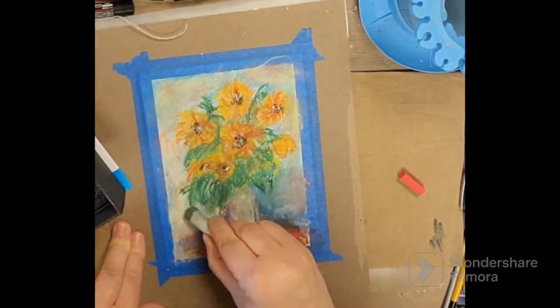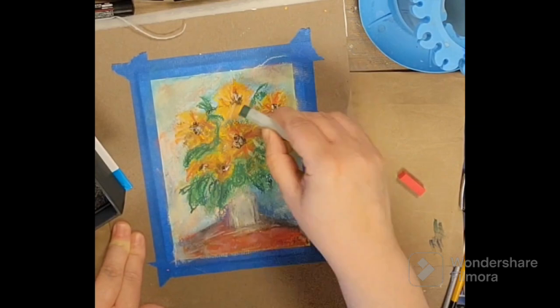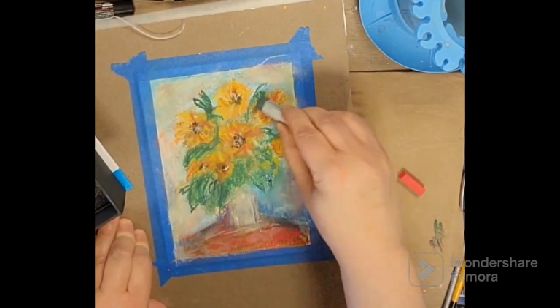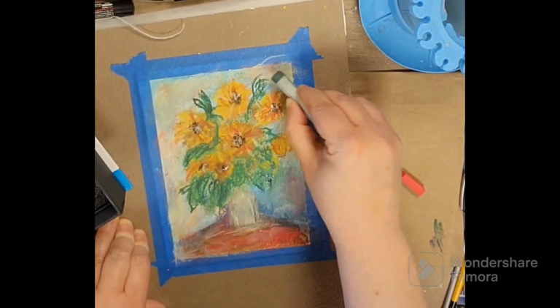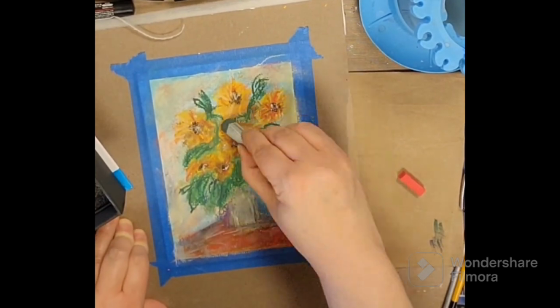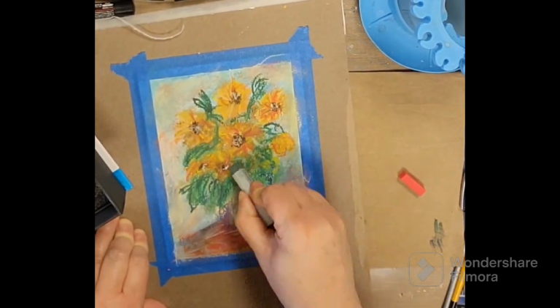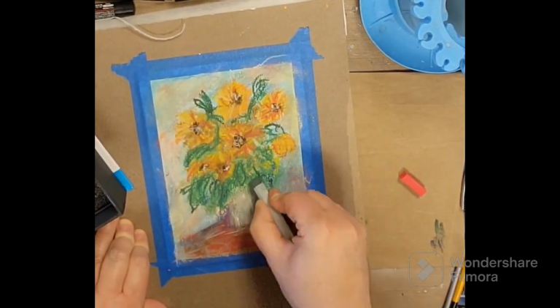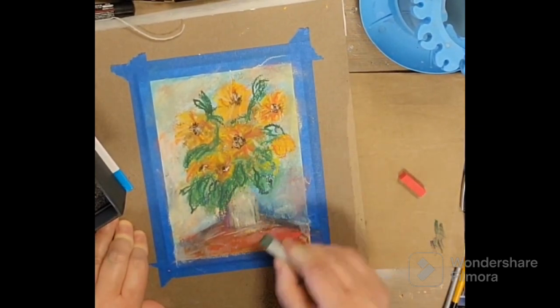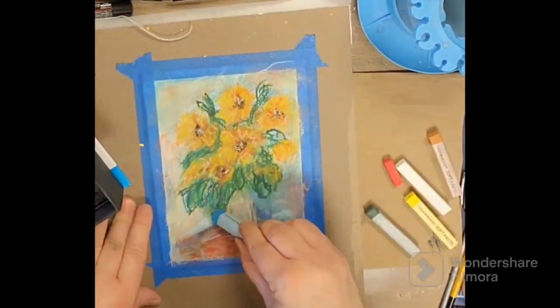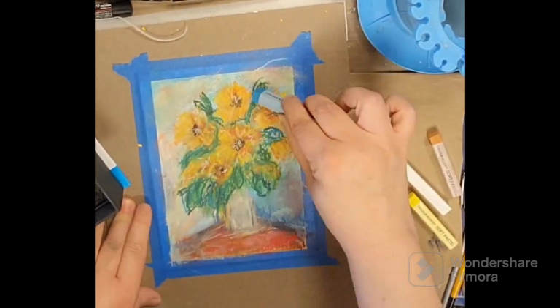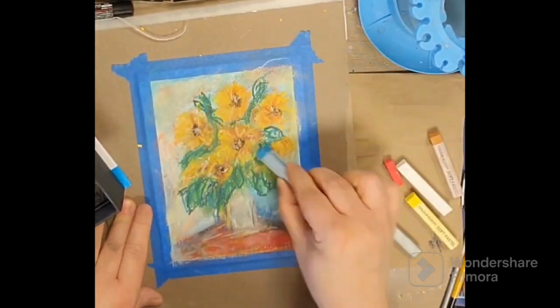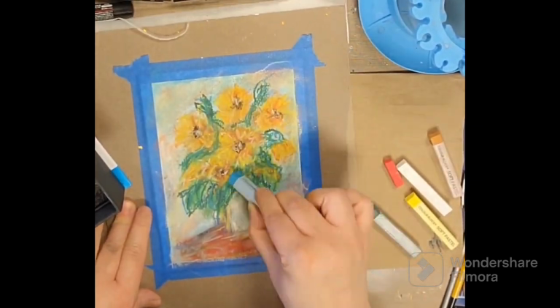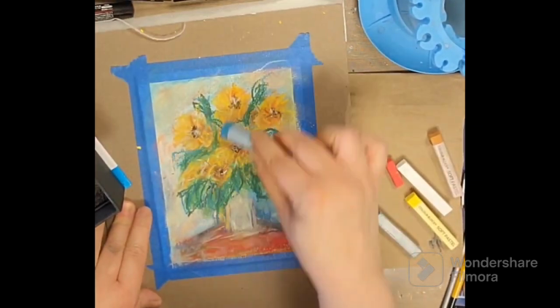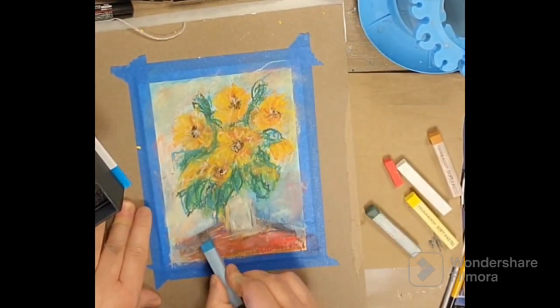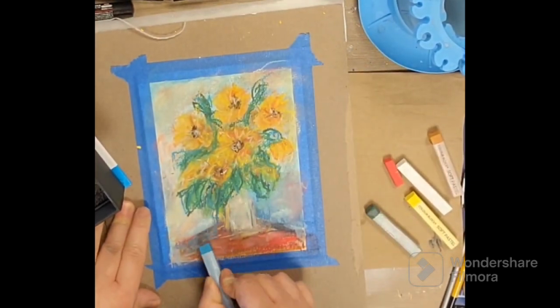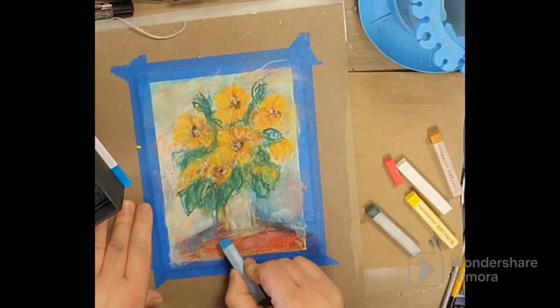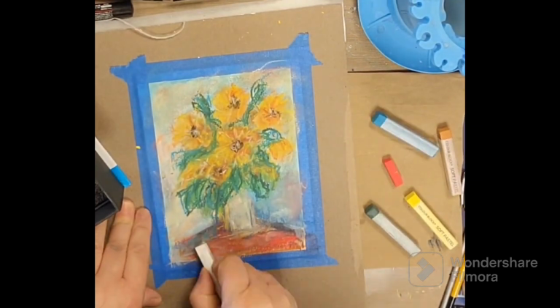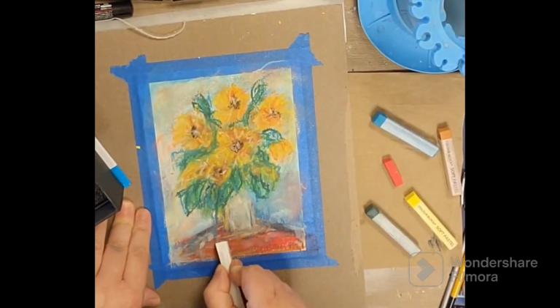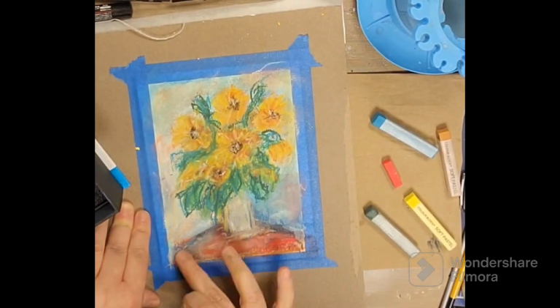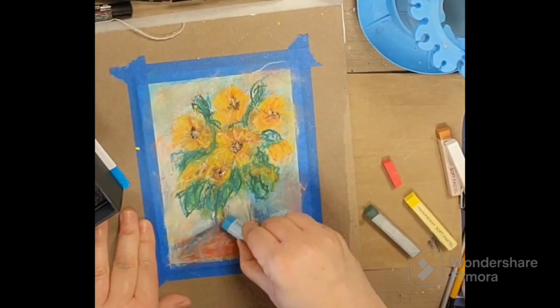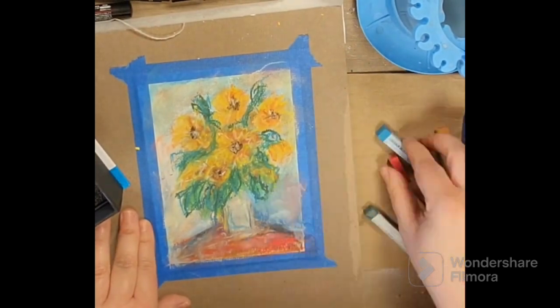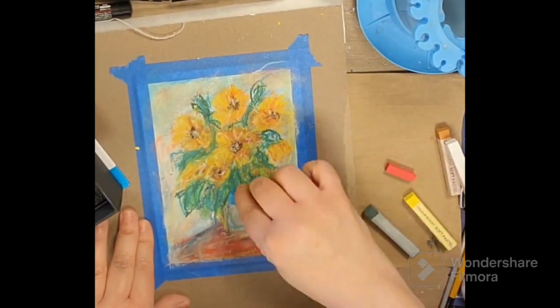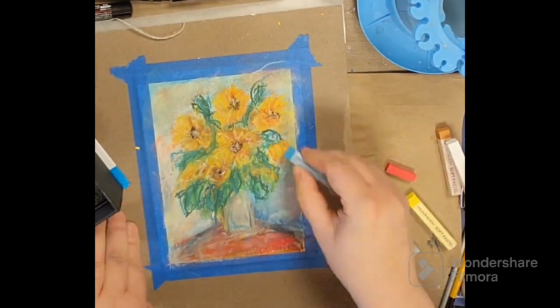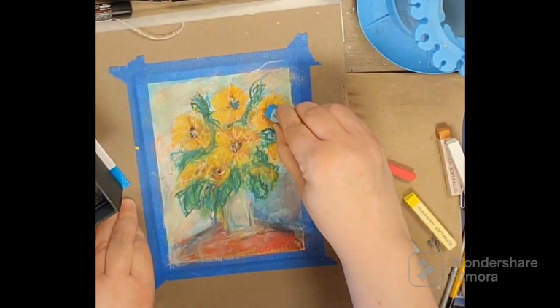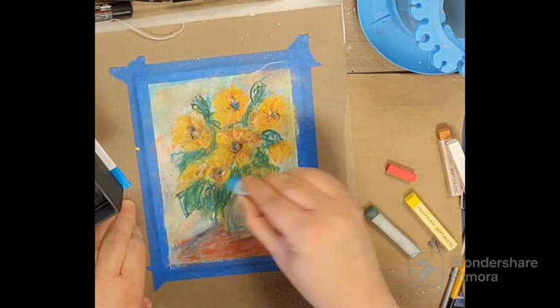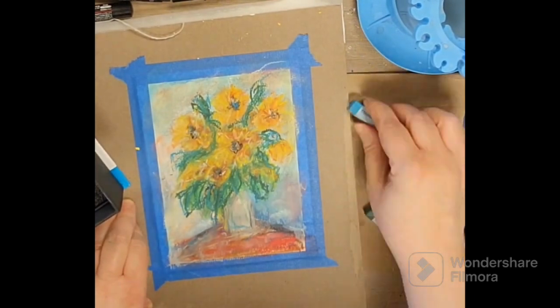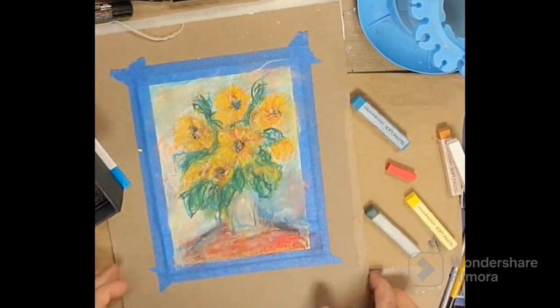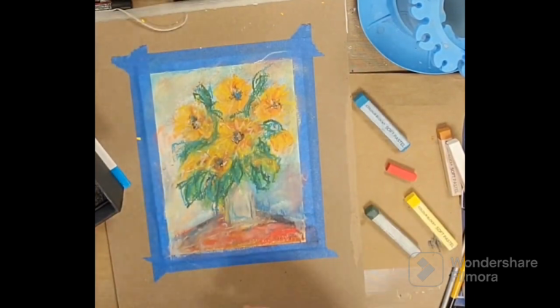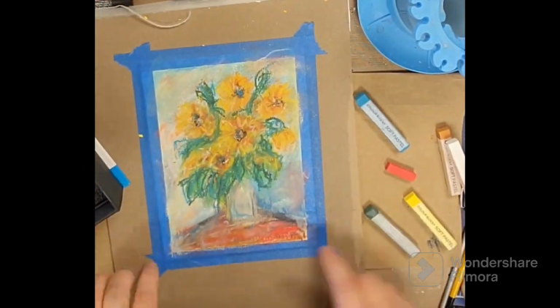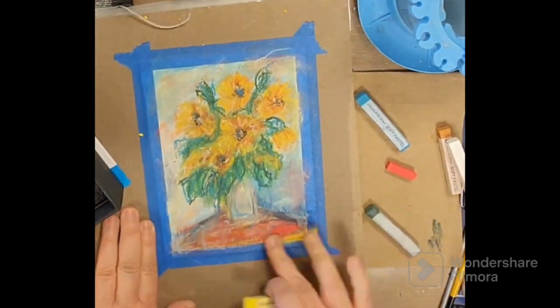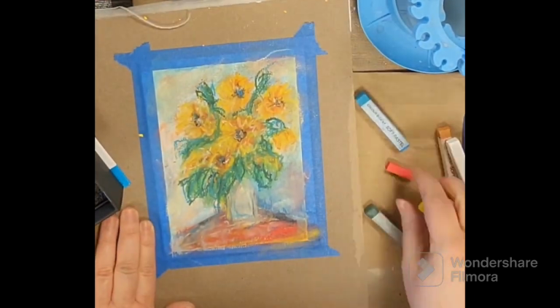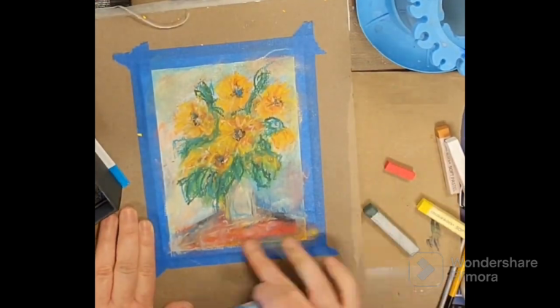And I liked how this turned out. They're warm colors, but it seemed homey and inviting. This is a five by seven, I believe.